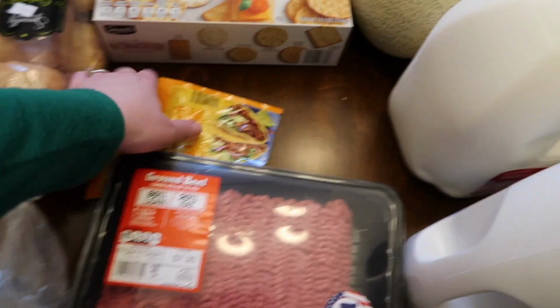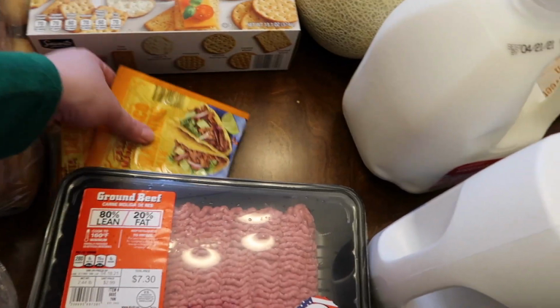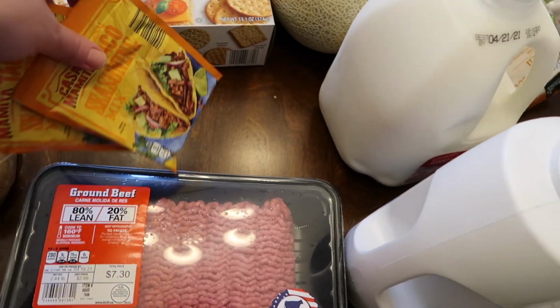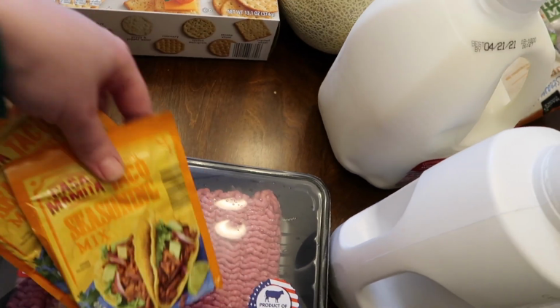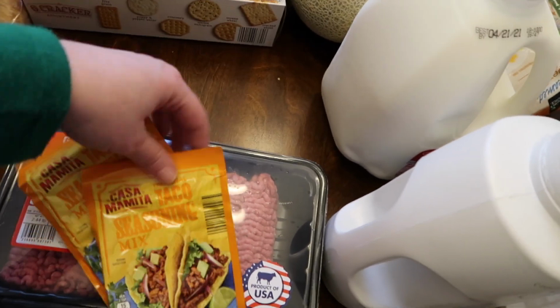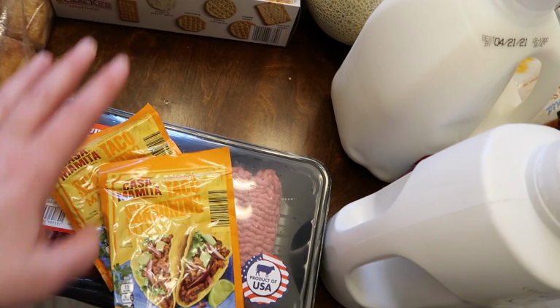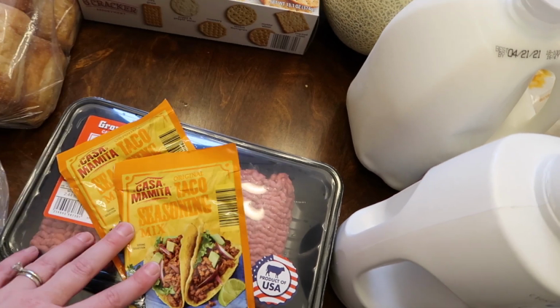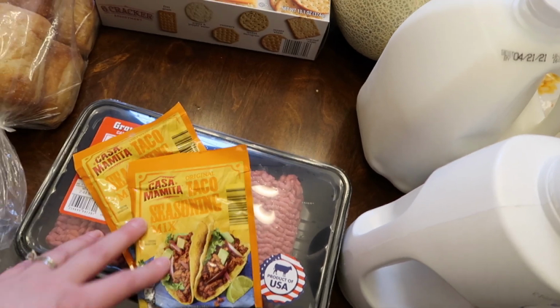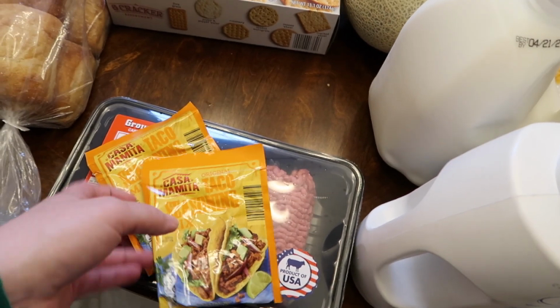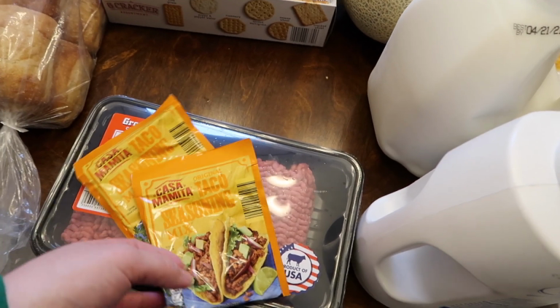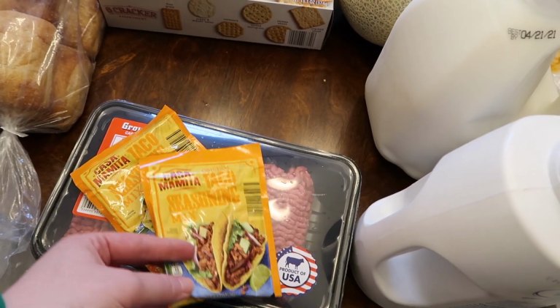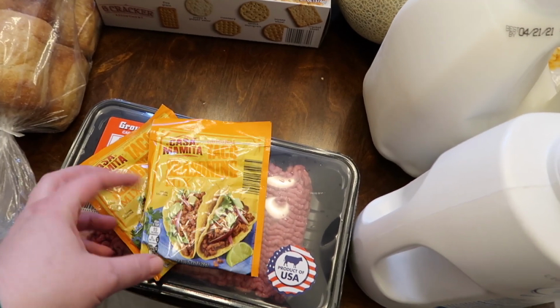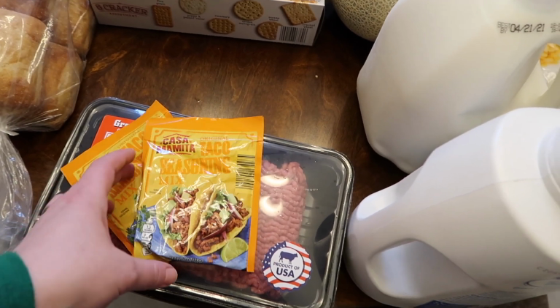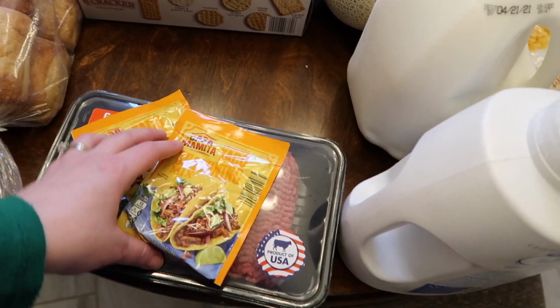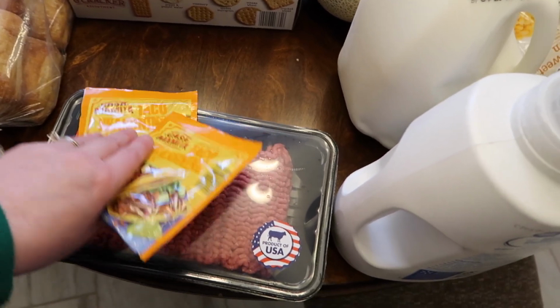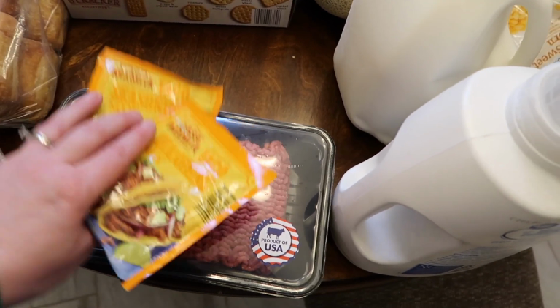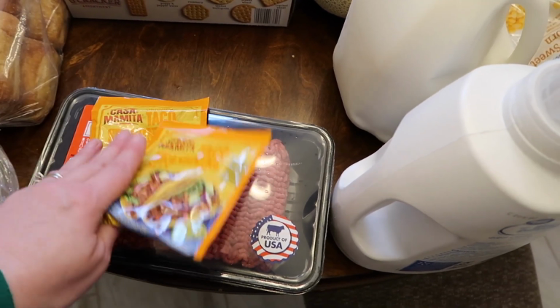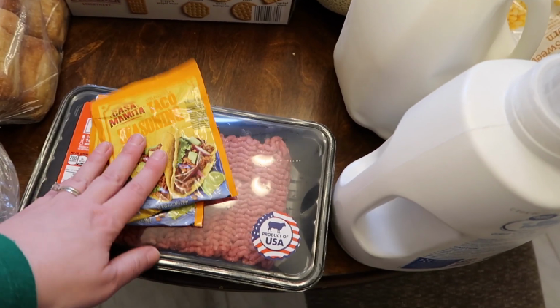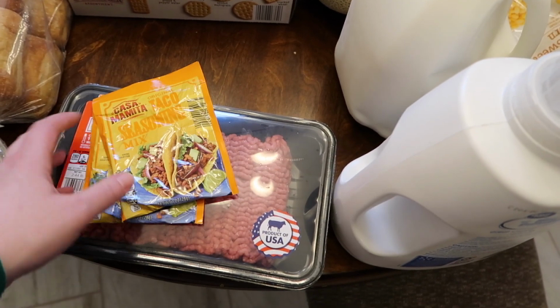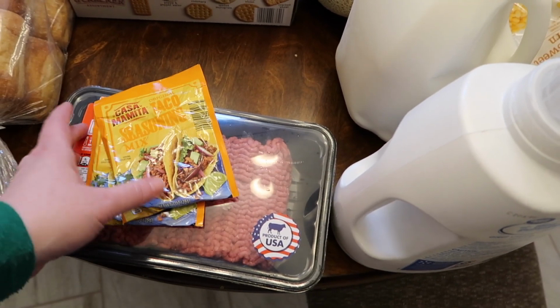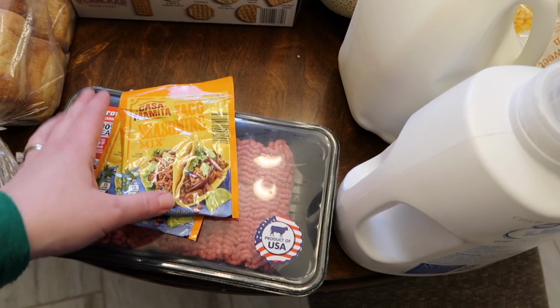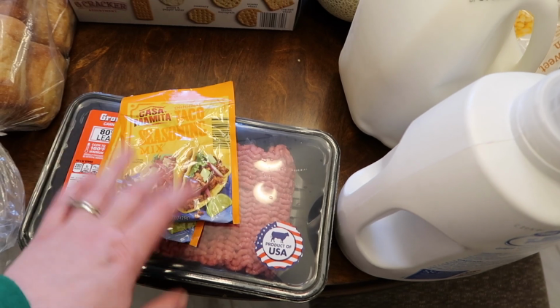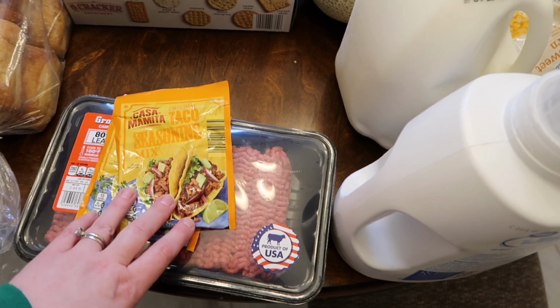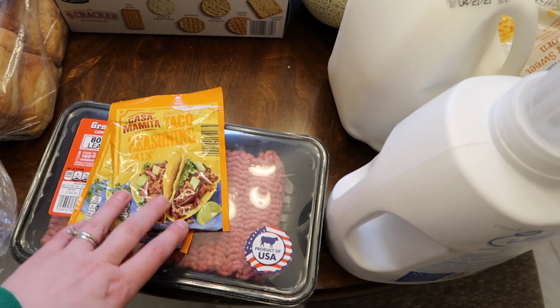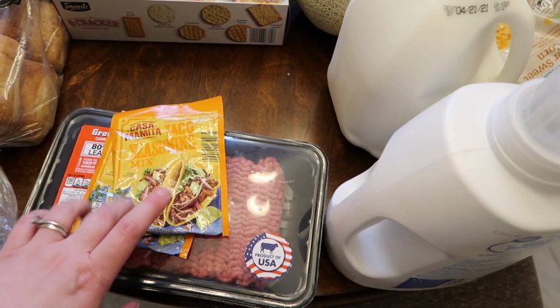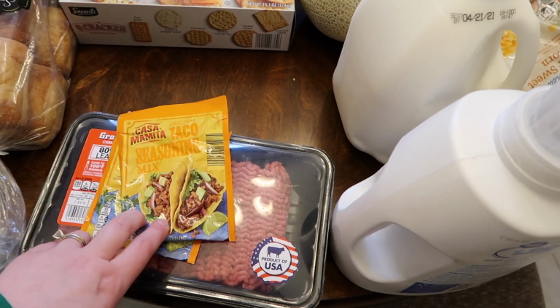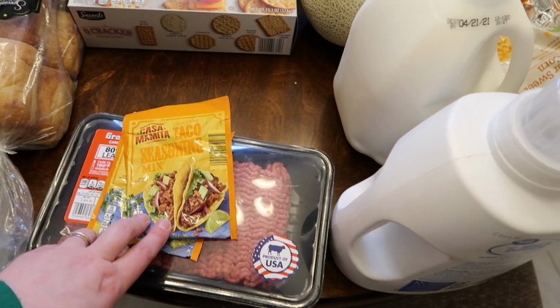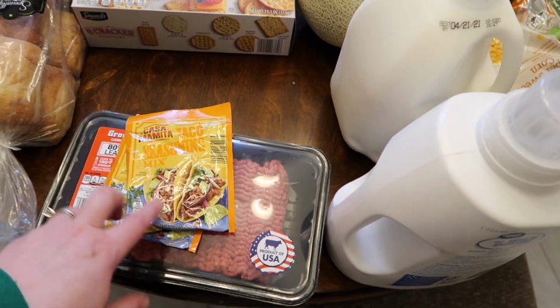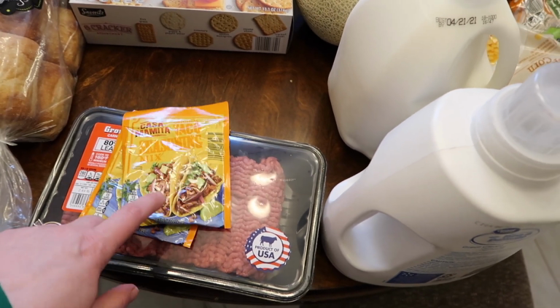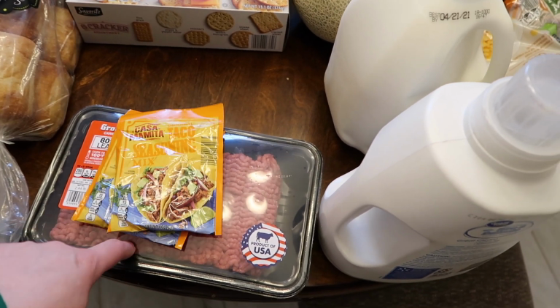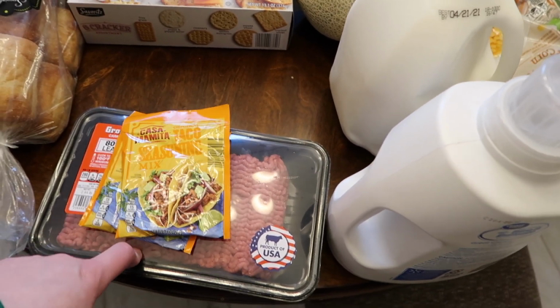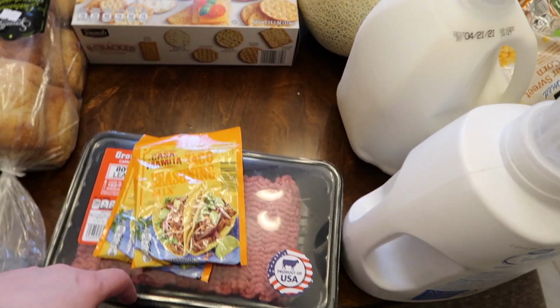I also got some taco seasoning. I don't have my big container that I normally get from Sam's, so I'm just going to go with the powder mix. Actually, I used to make my own — maybe I should do that again.